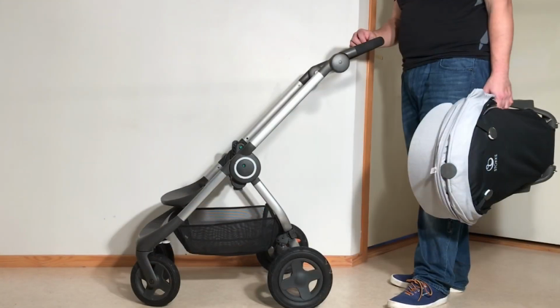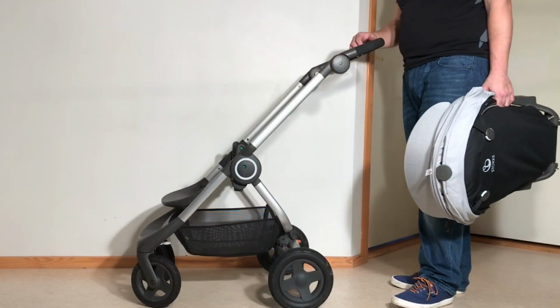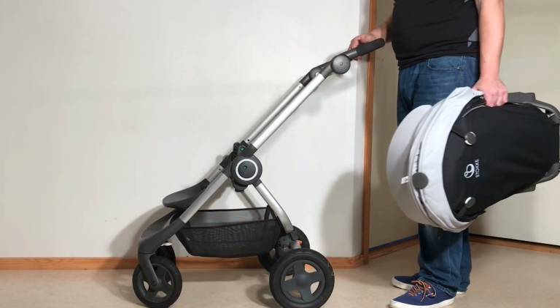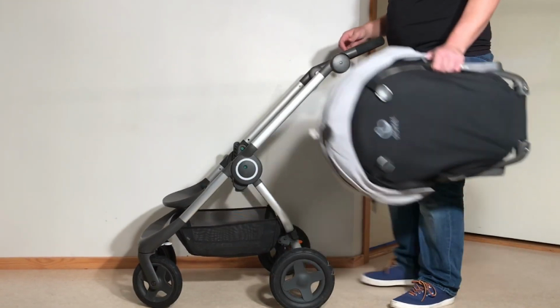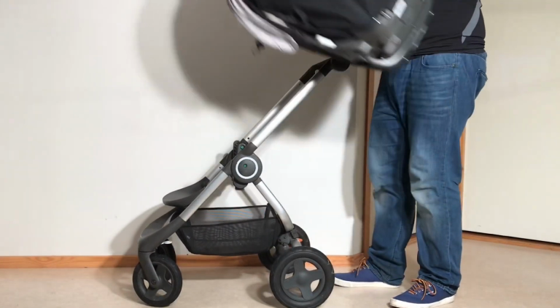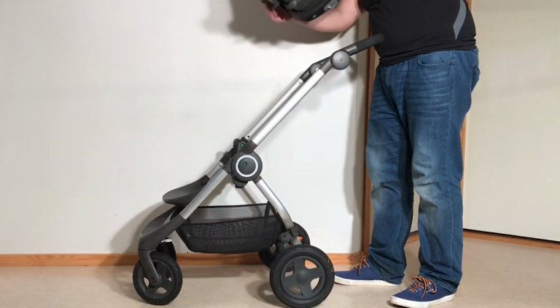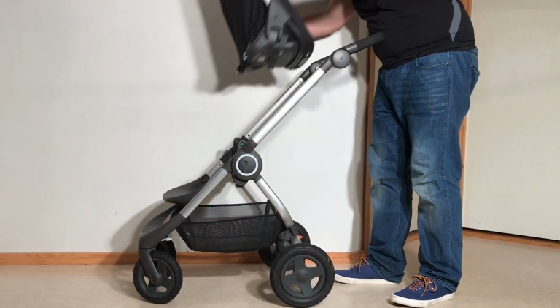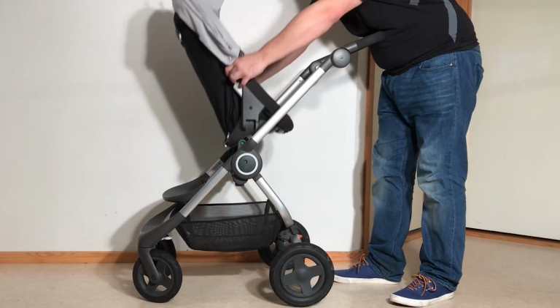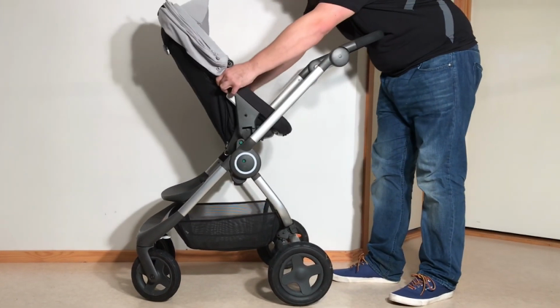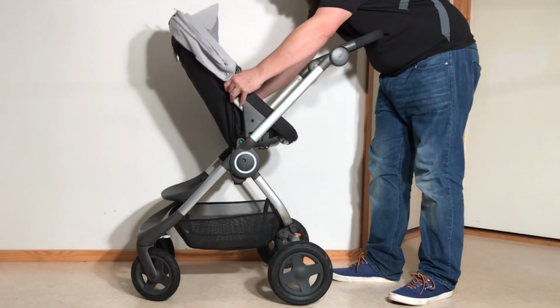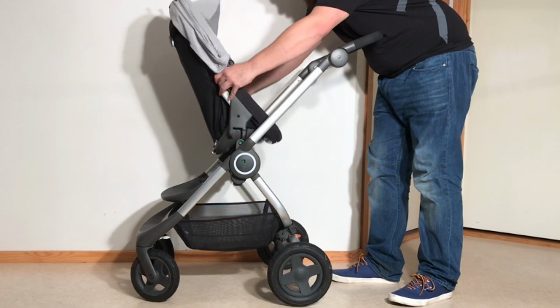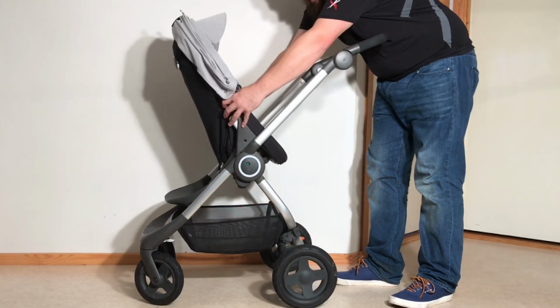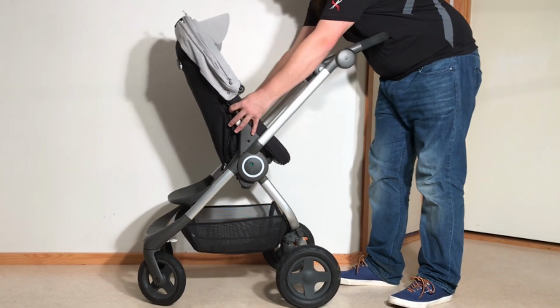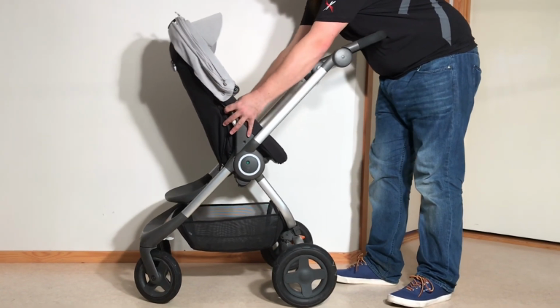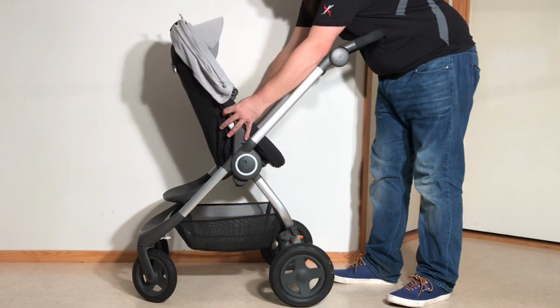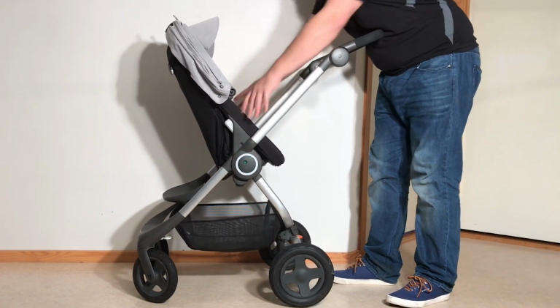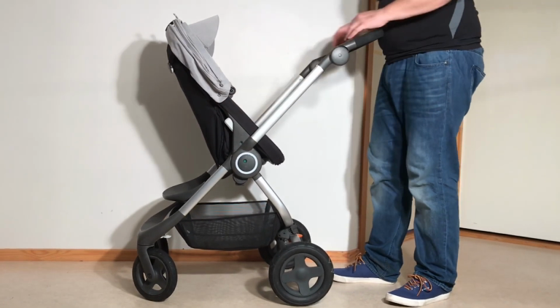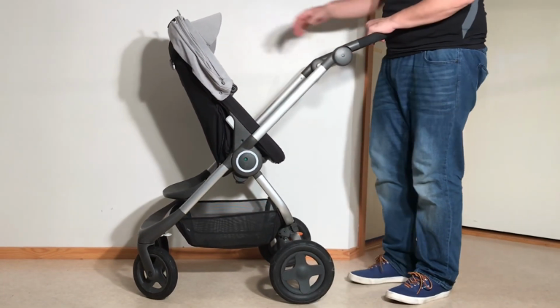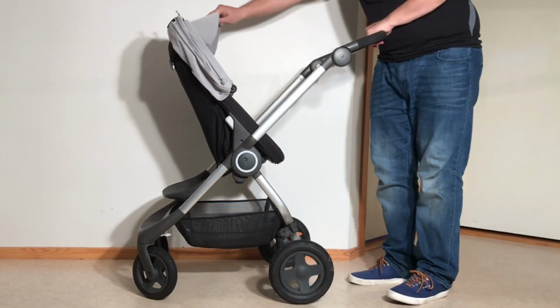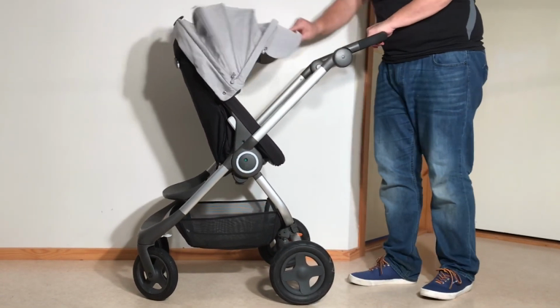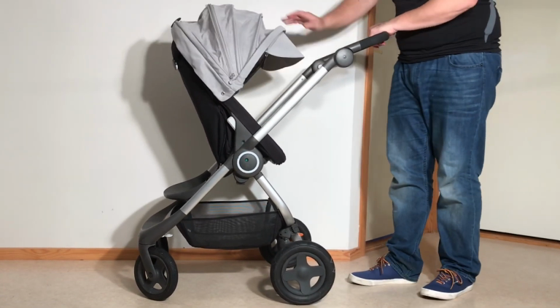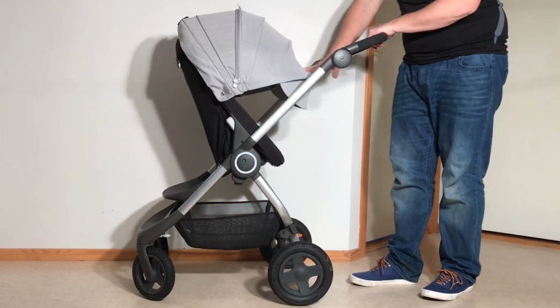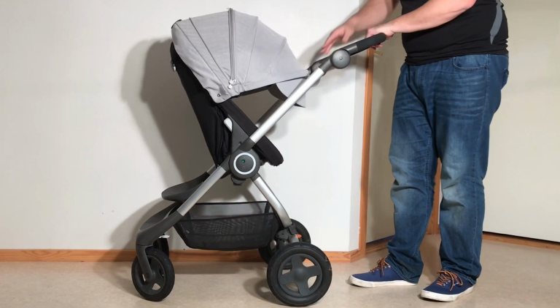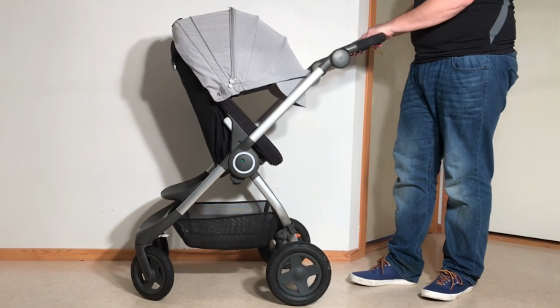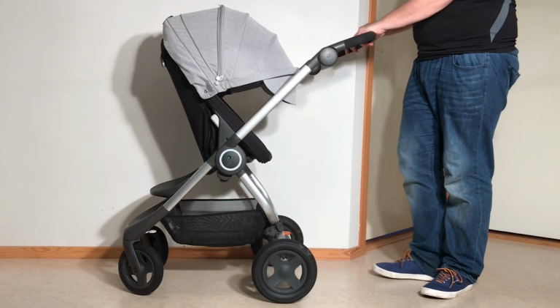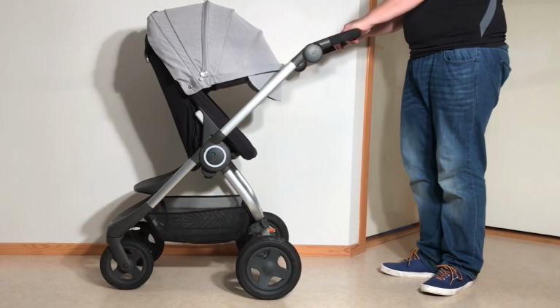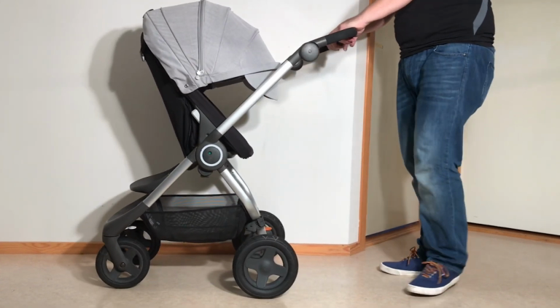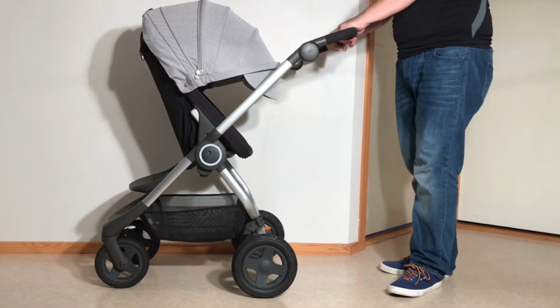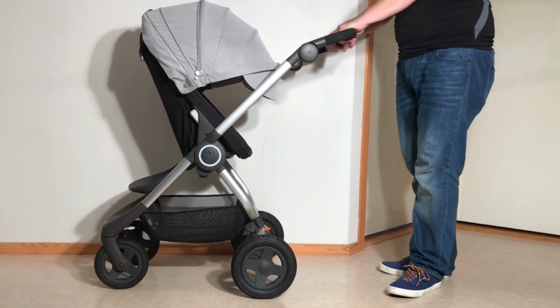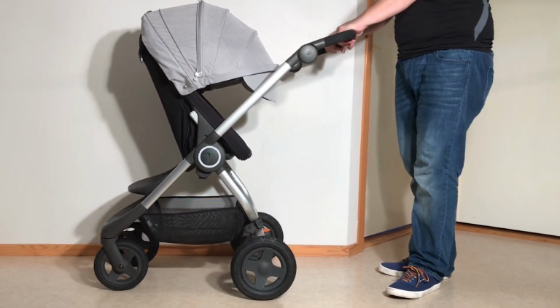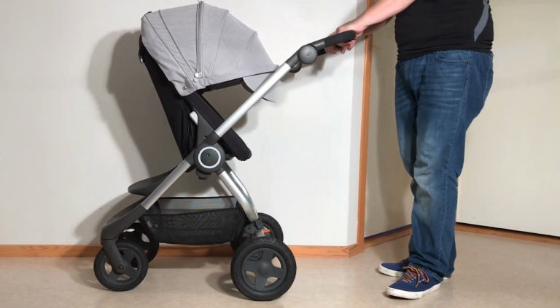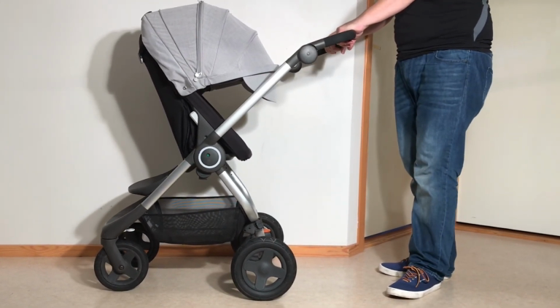That was our guide for folding down and folding up the Stokke Scoot, both in terms of a quick fold and how to fold it as flat as possible if you need extra space for a trip. I hope this video was useful to you and if it was, we ask you to subscribe as it helps to continue making videos in the future.